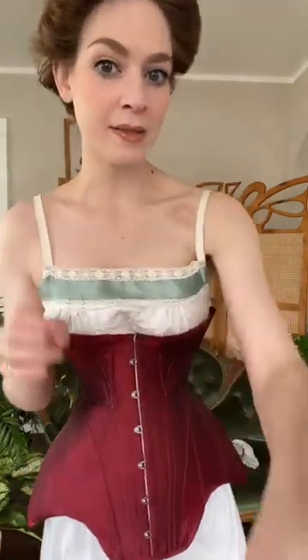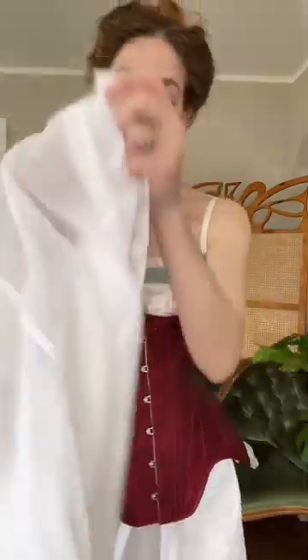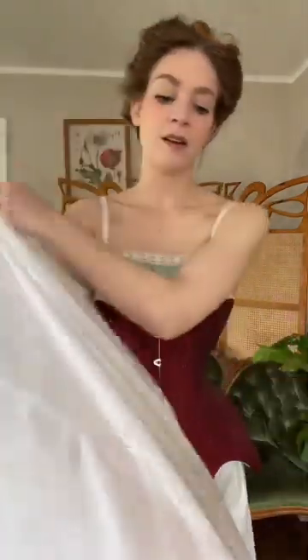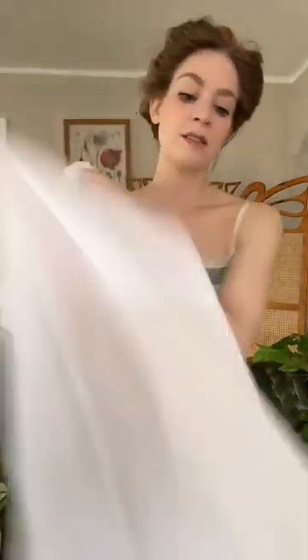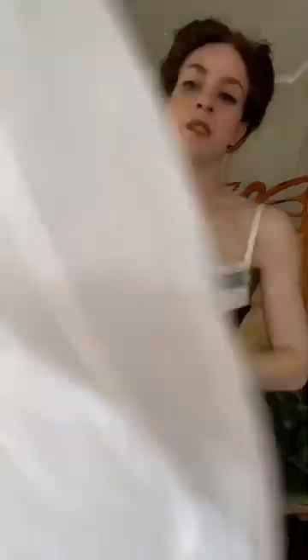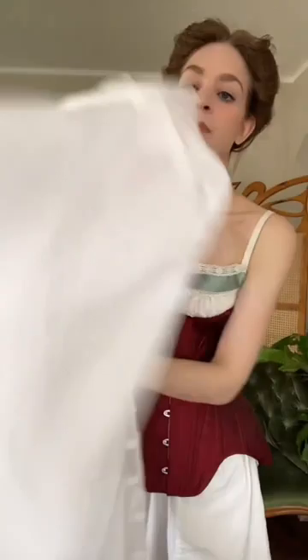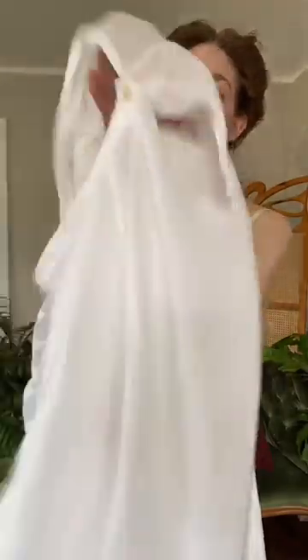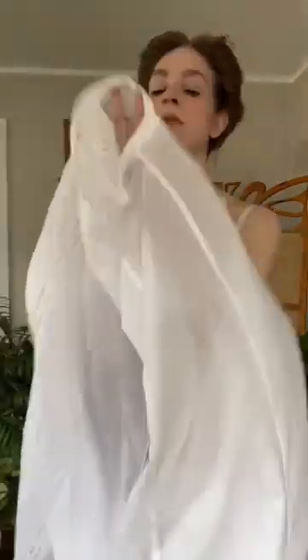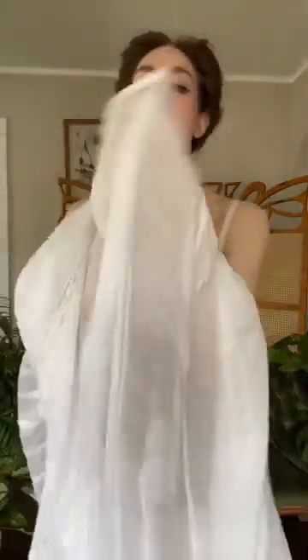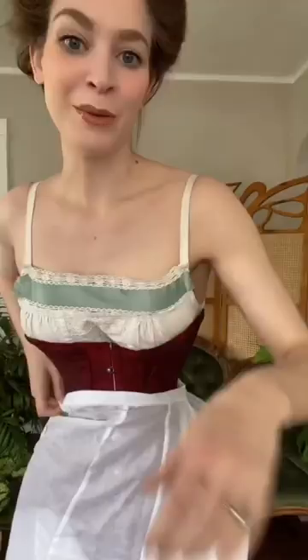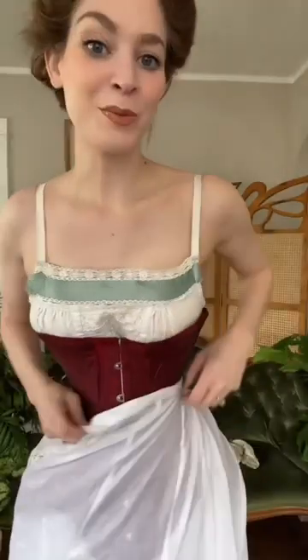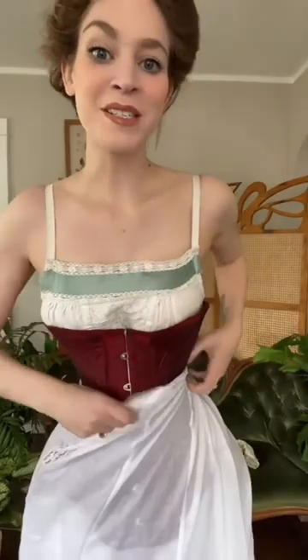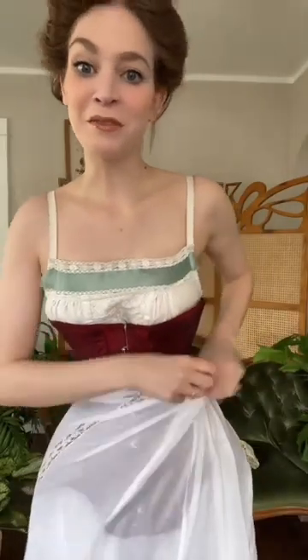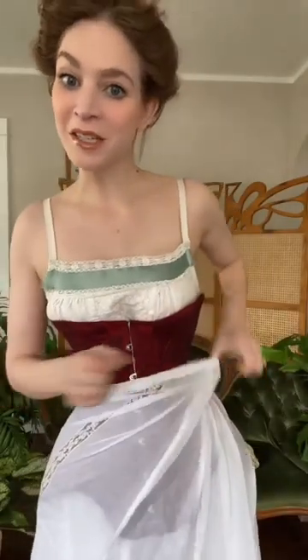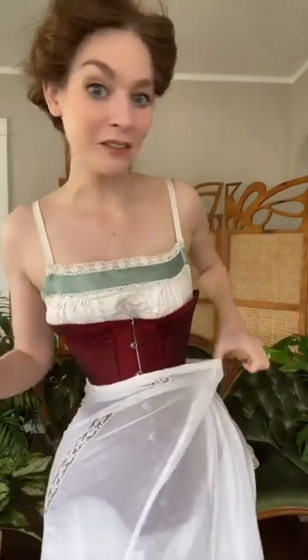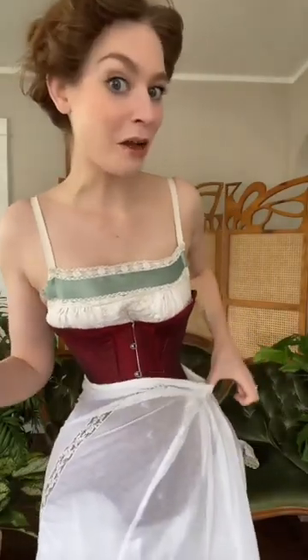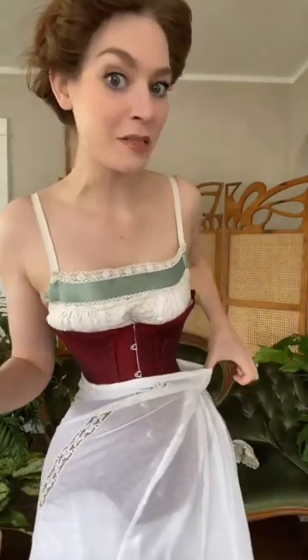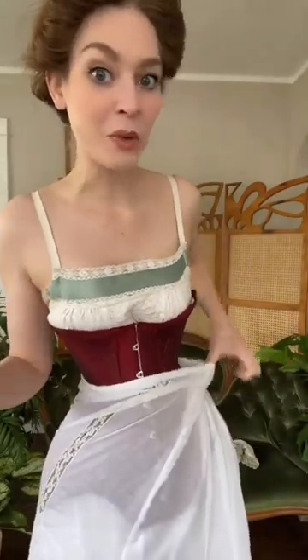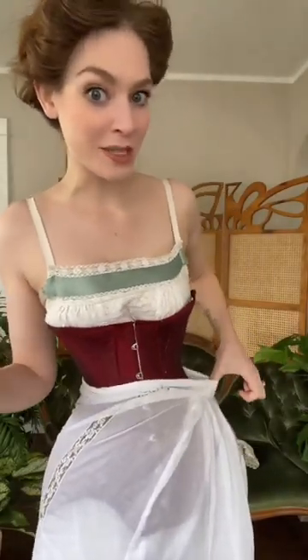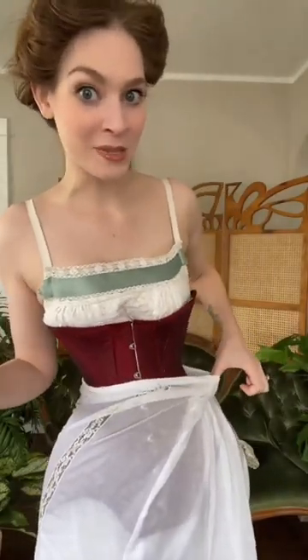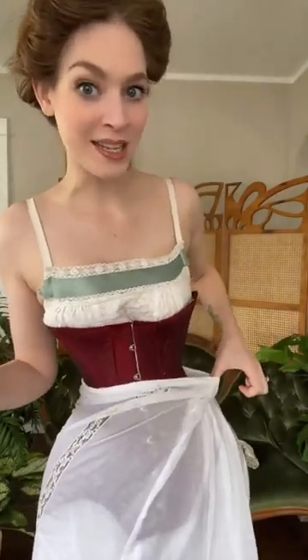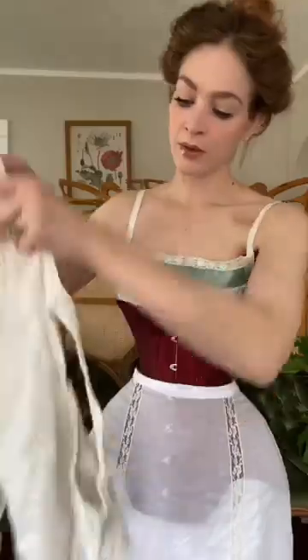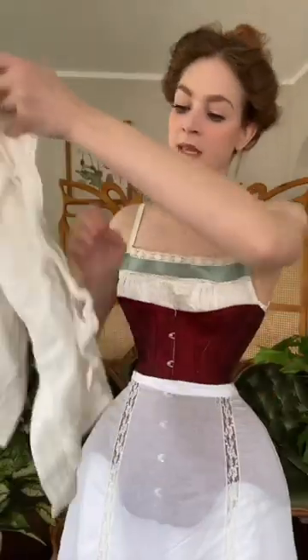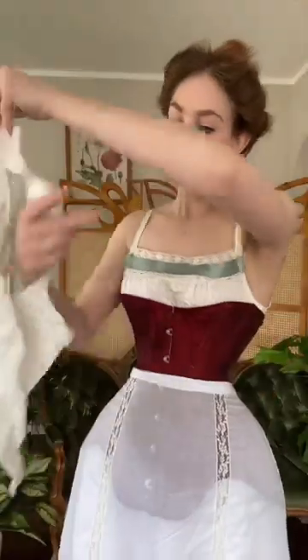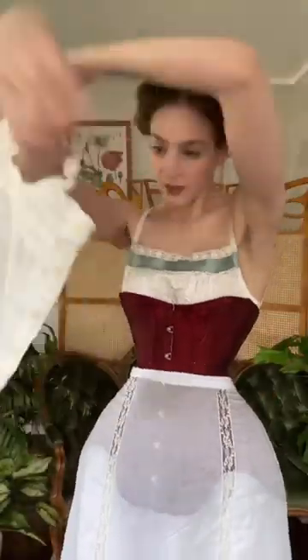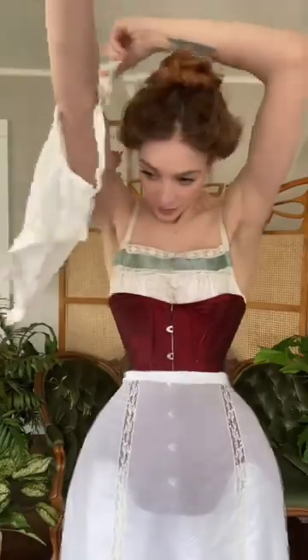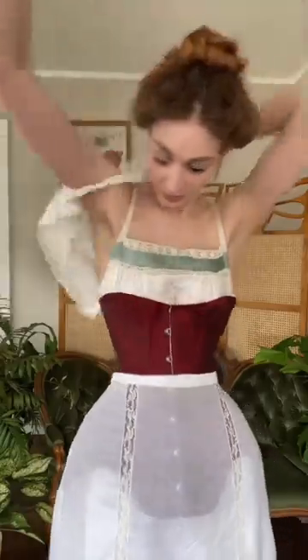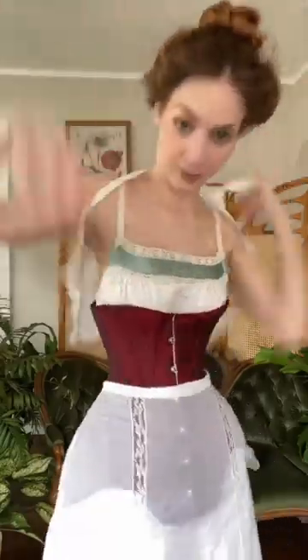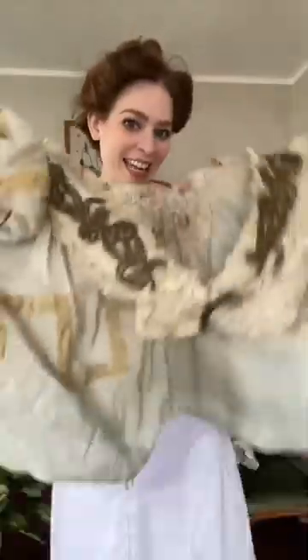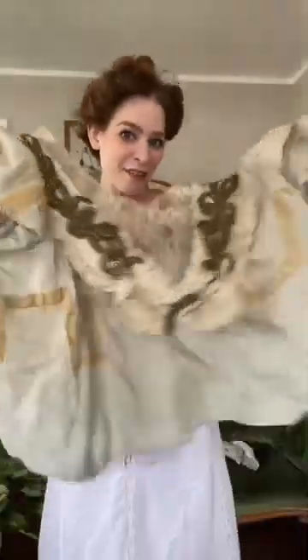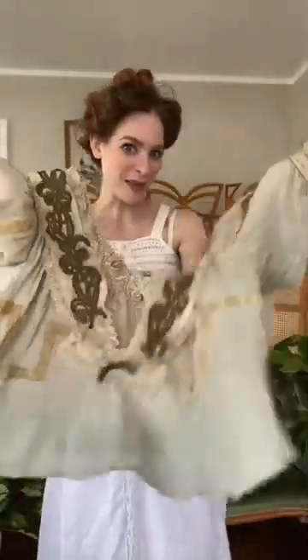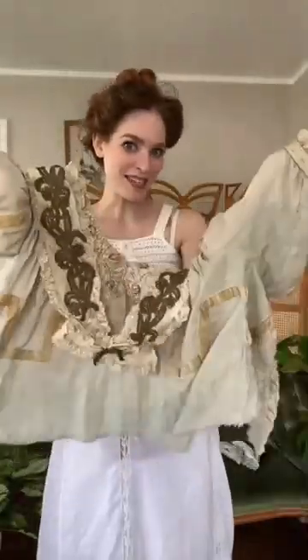We've got our summertime petticoat, which was very clearly not meant to be worn with this corset. Corset cover. And now the bodice.